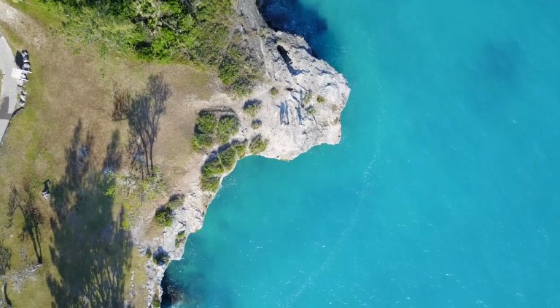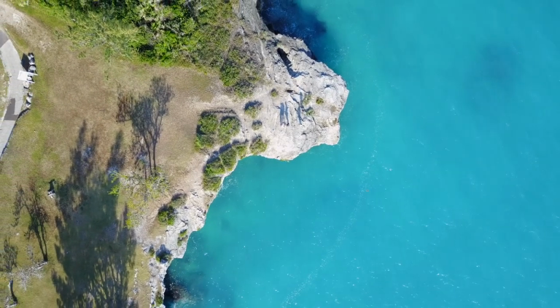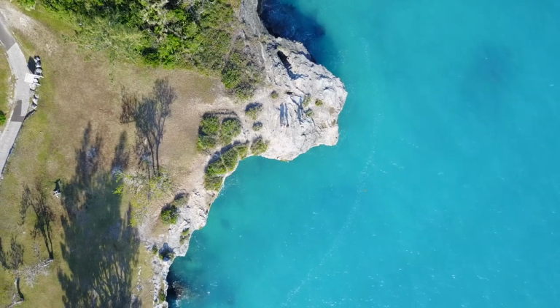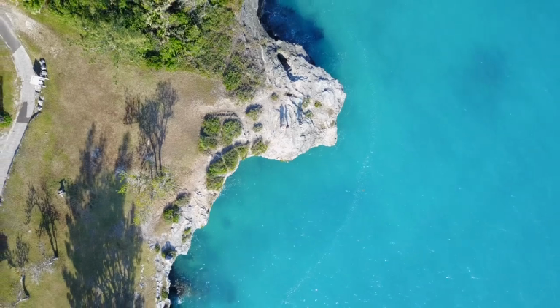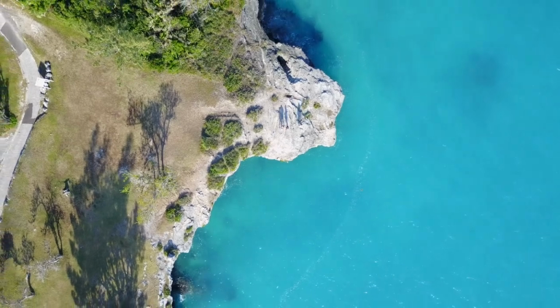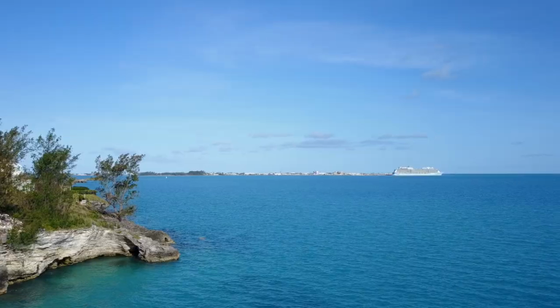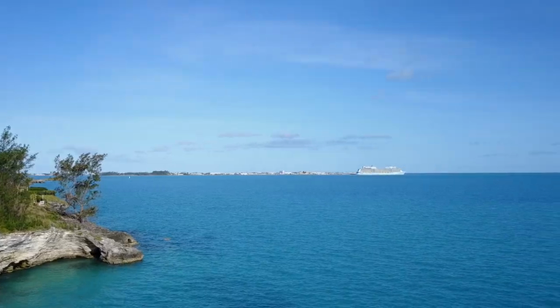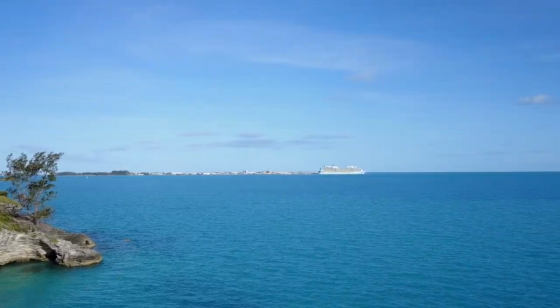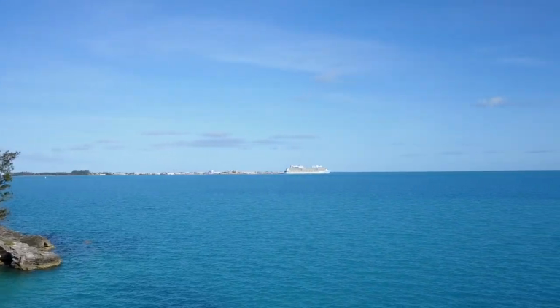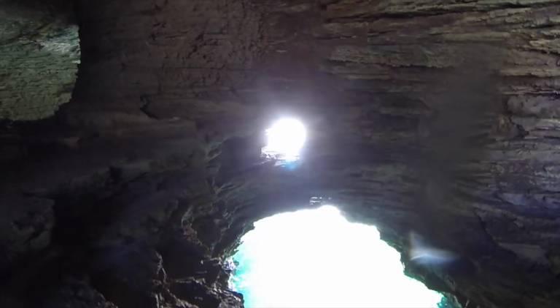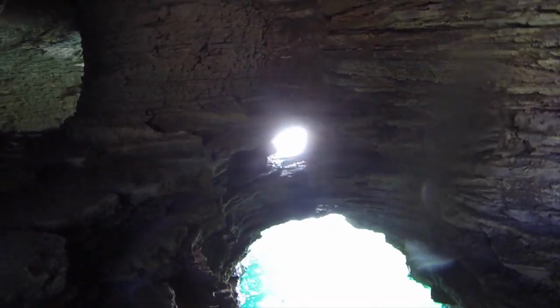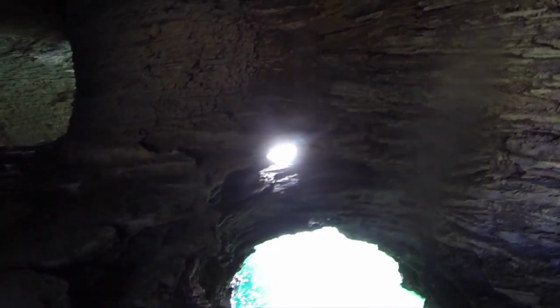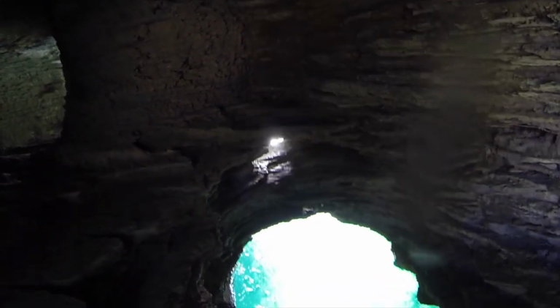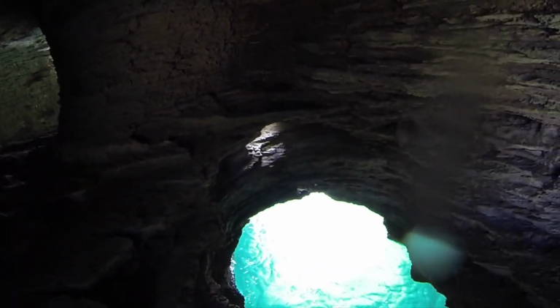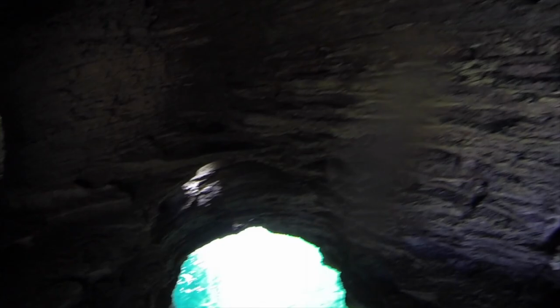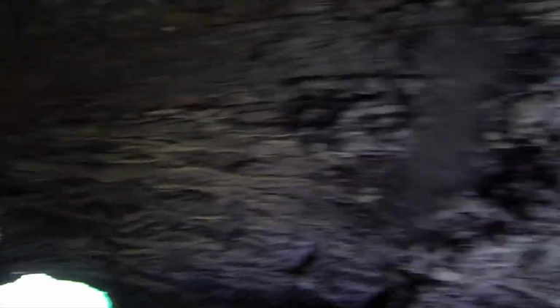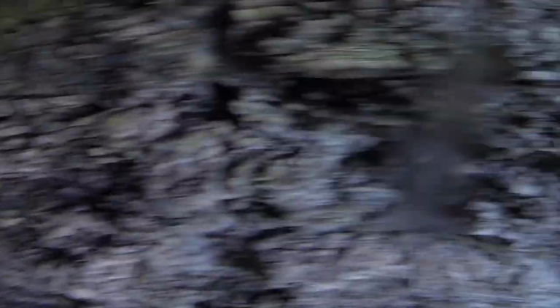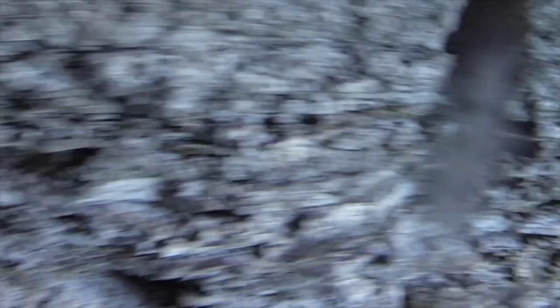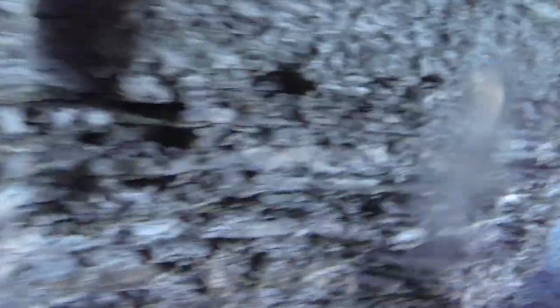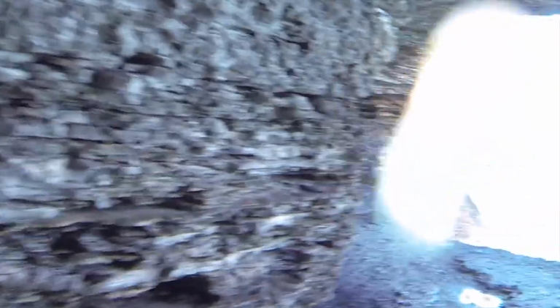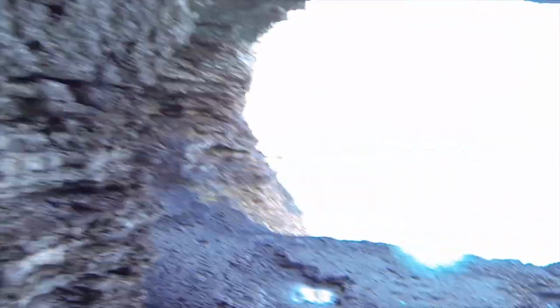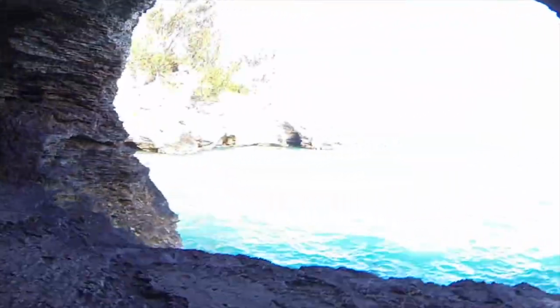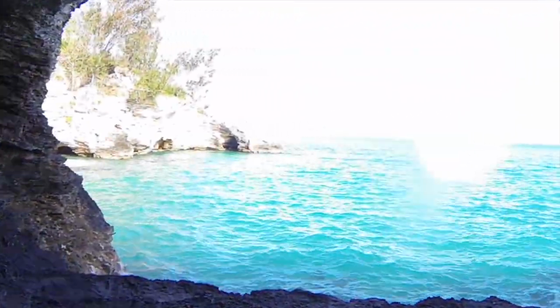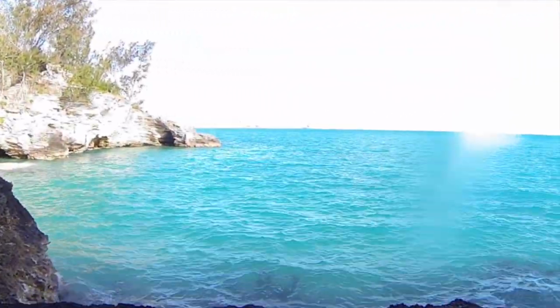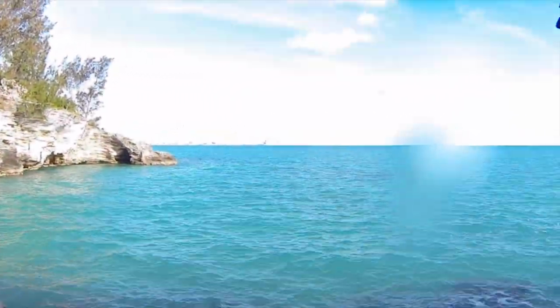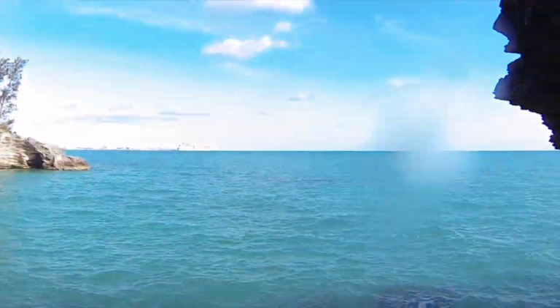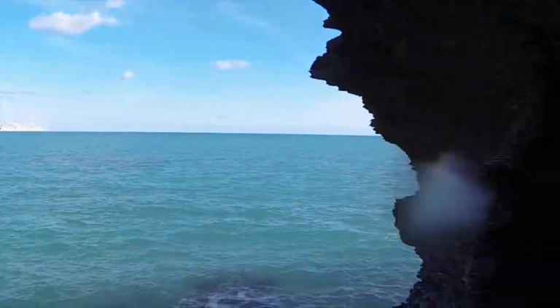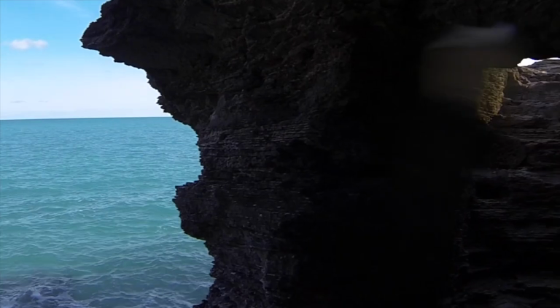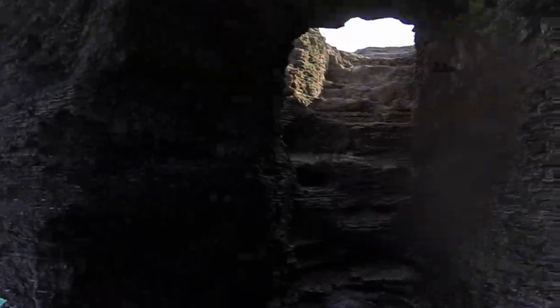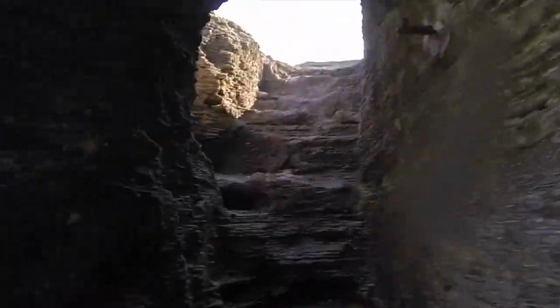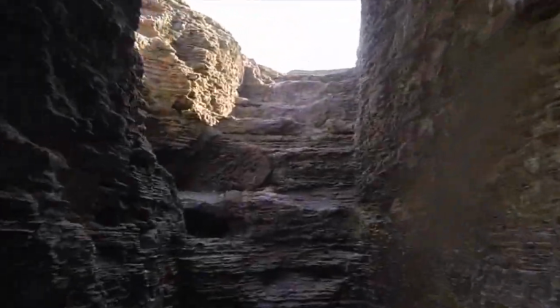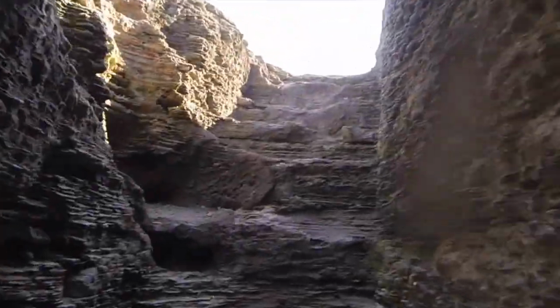Why is that? Well, because first of all you're jumping into gorgeous water with a great view, and second, the exit is amazing. You literally go through a pirate's cave with steps built right into the rock to get out of the water, so you can jump again and again and again. It's fabulous.